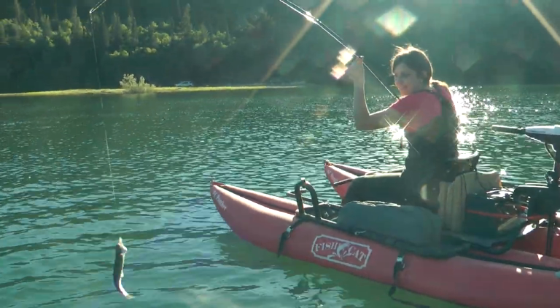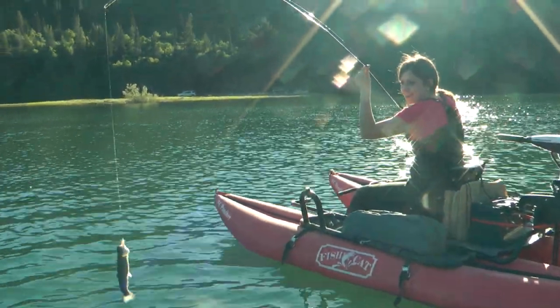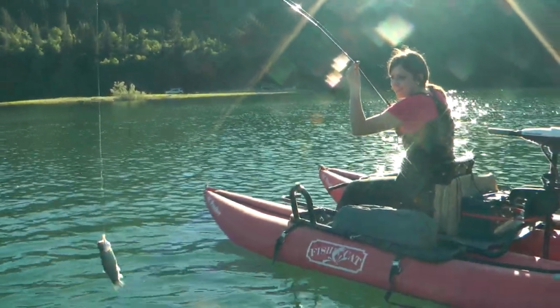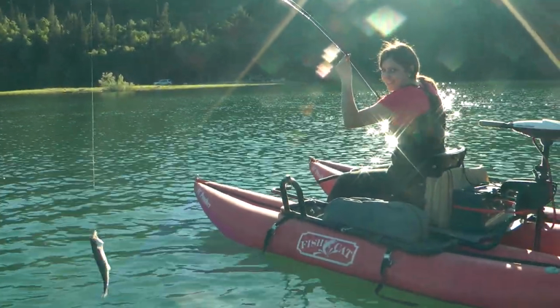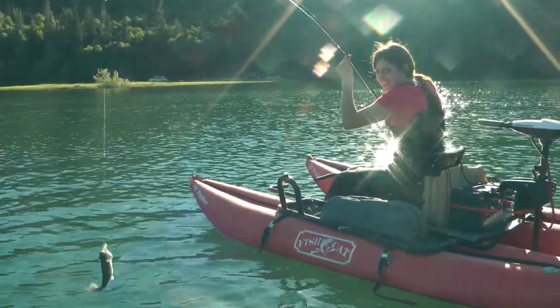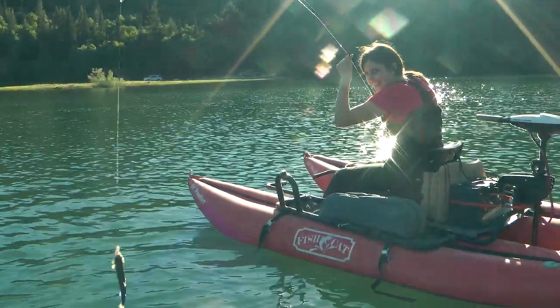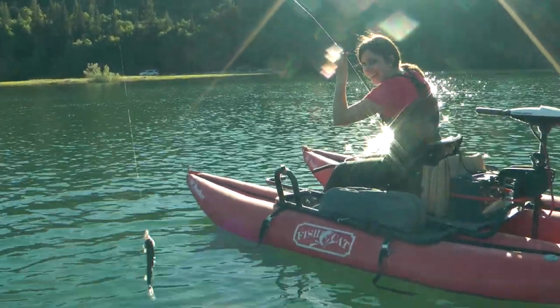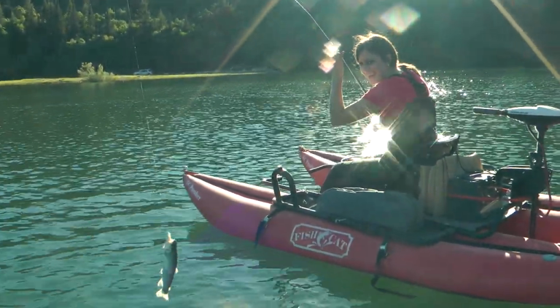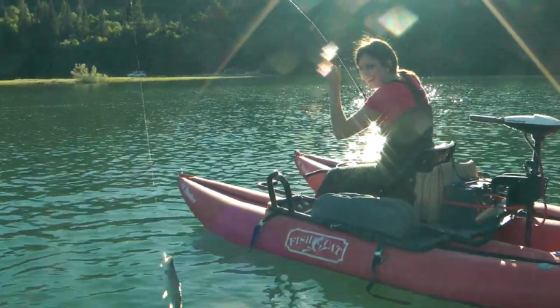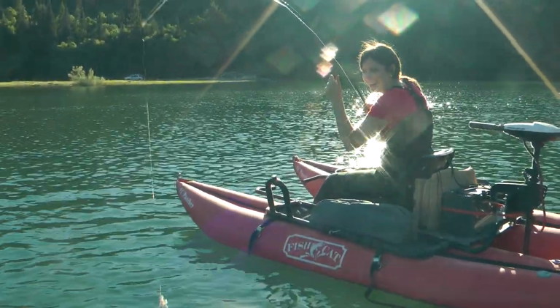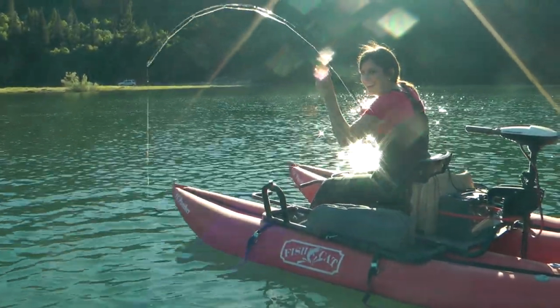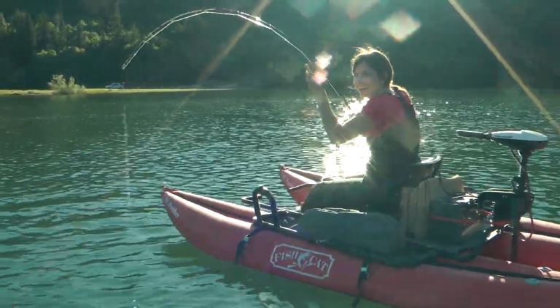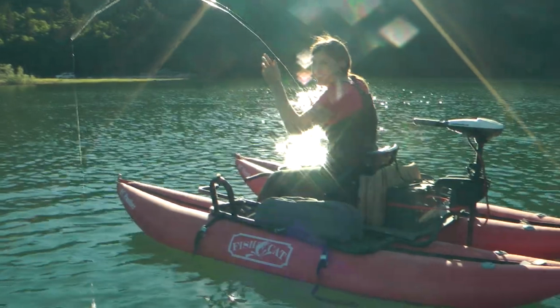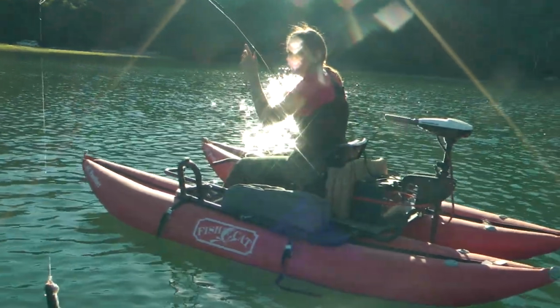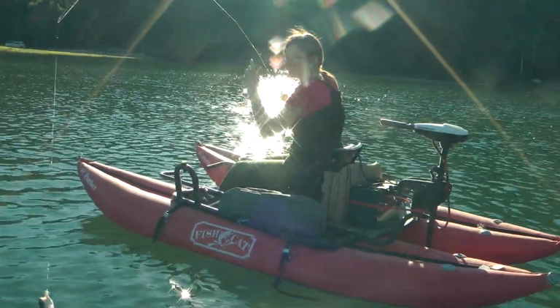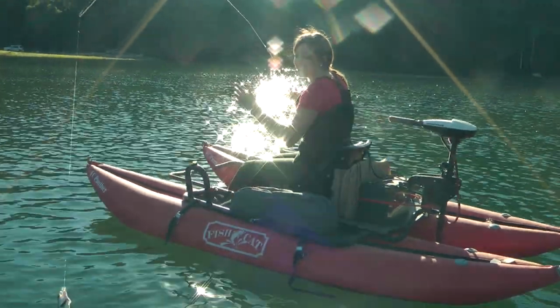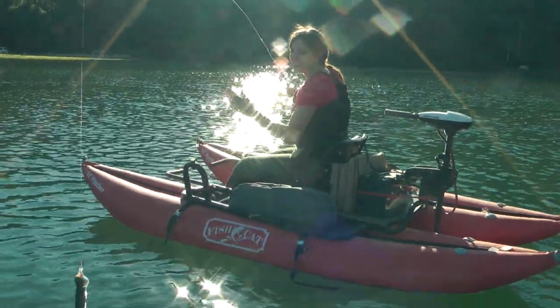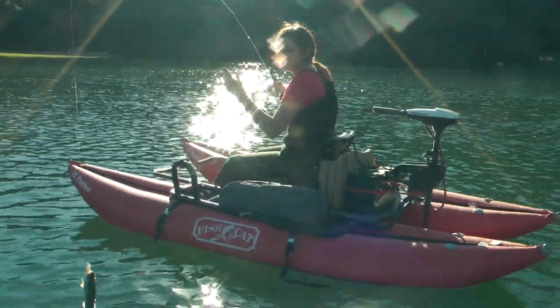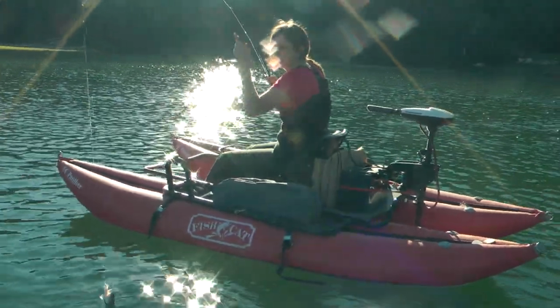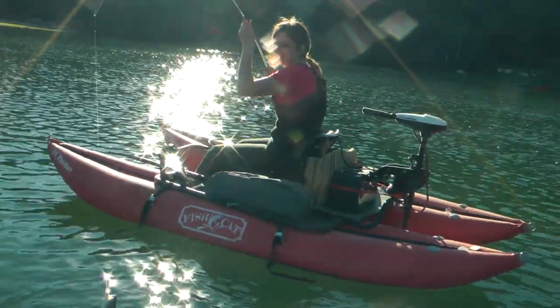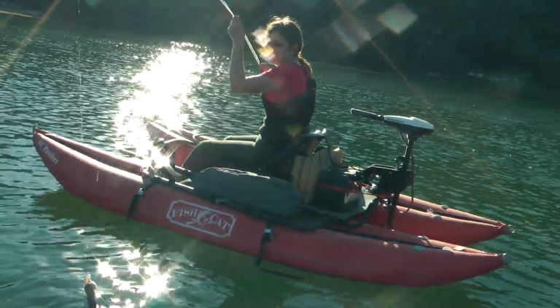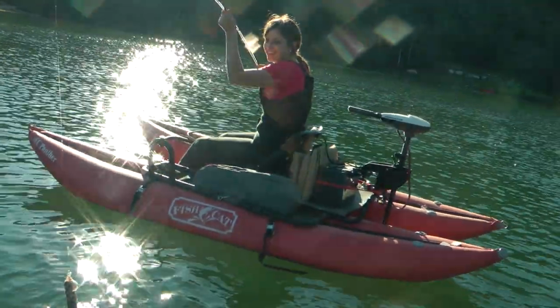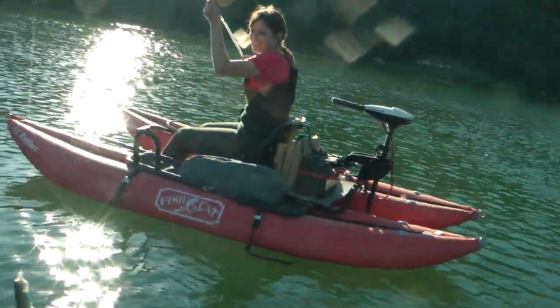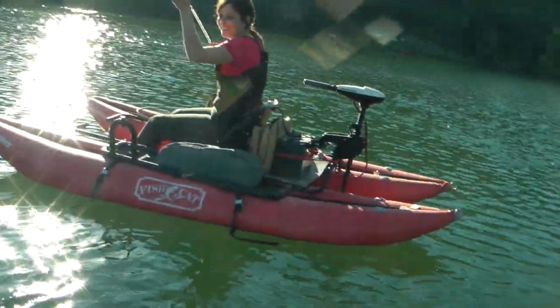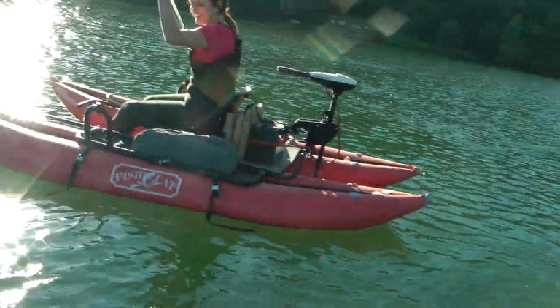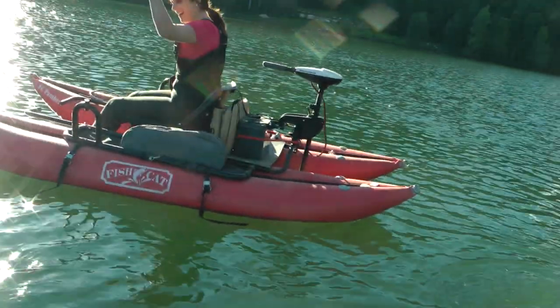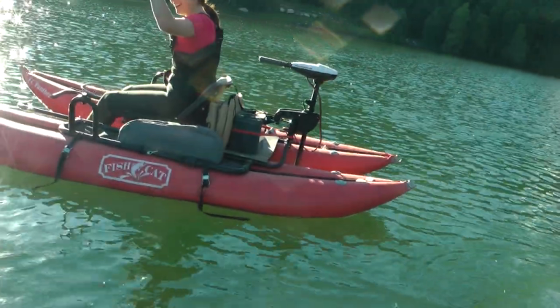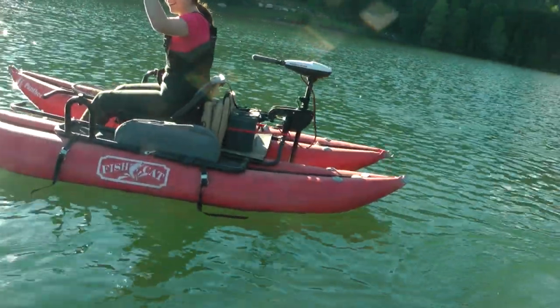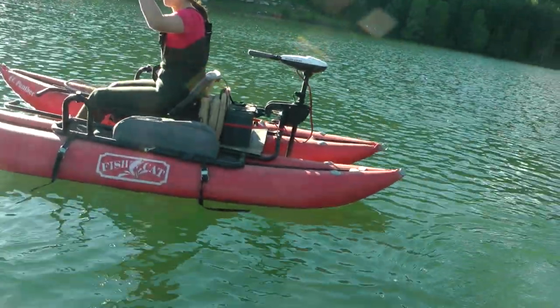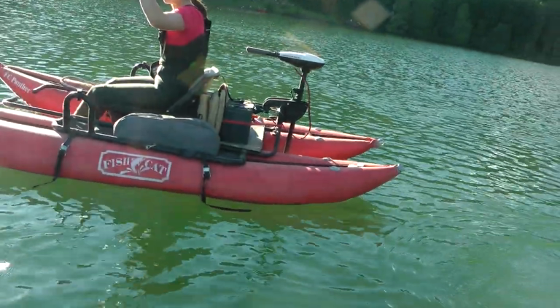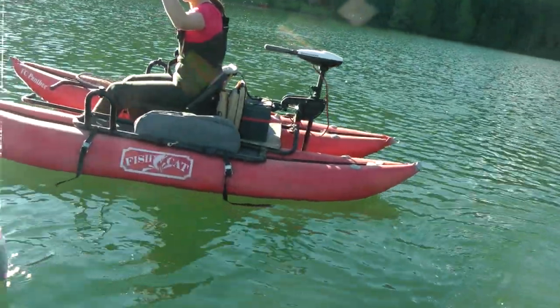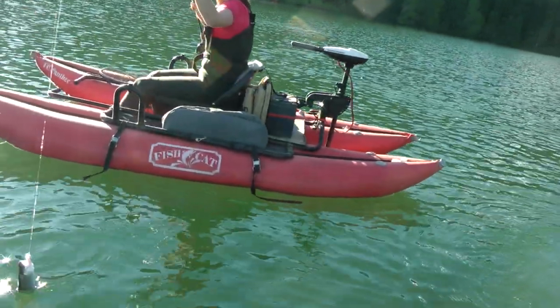So now what do I do? This is your first fish. This is my first fish — on a fly rod. On a fly rod. My first fish ever.